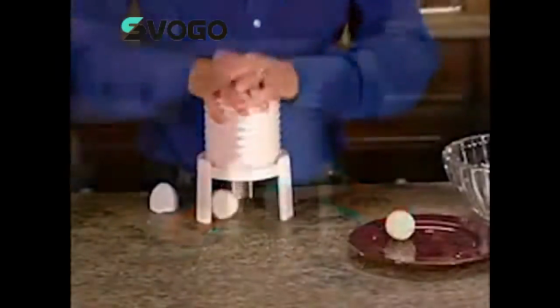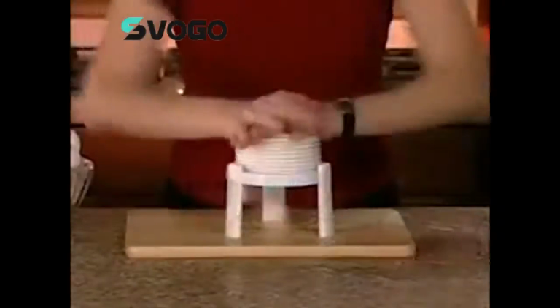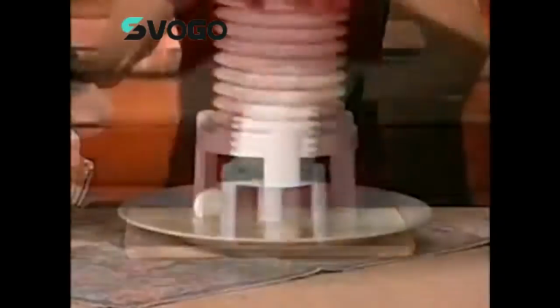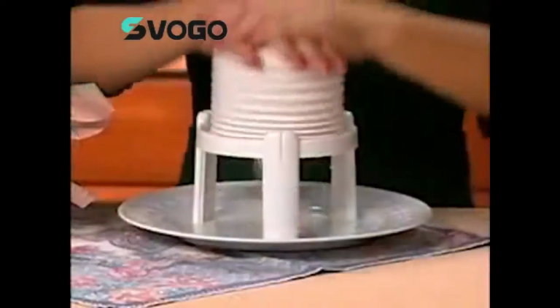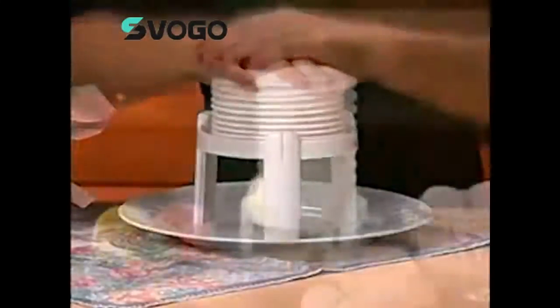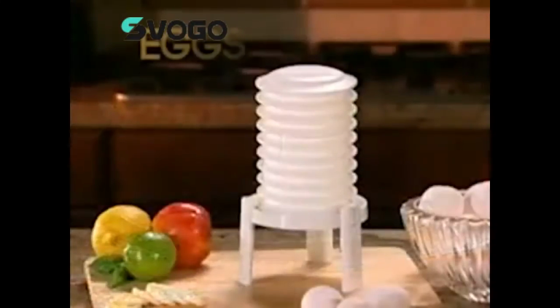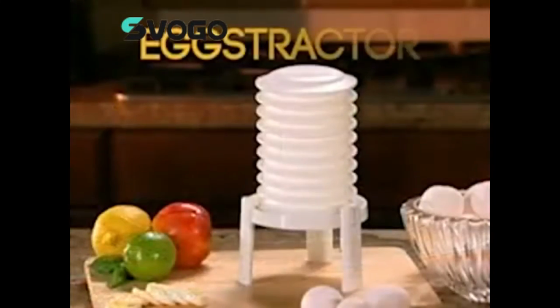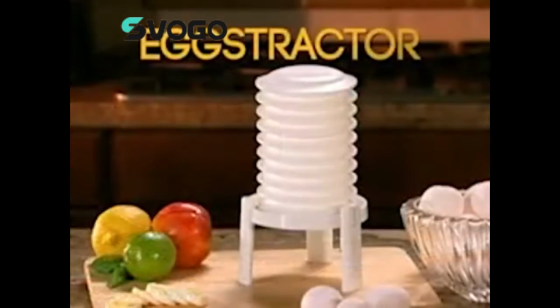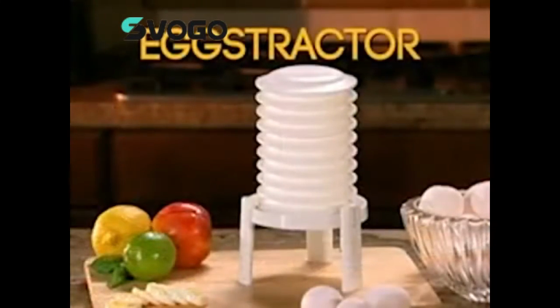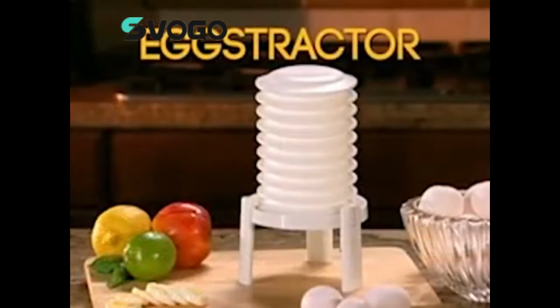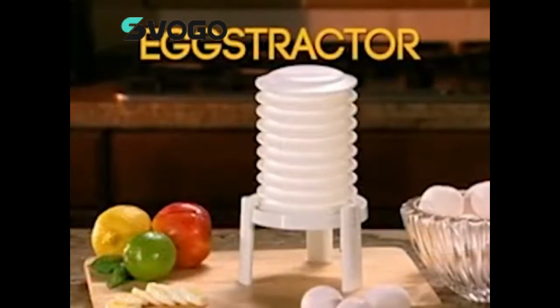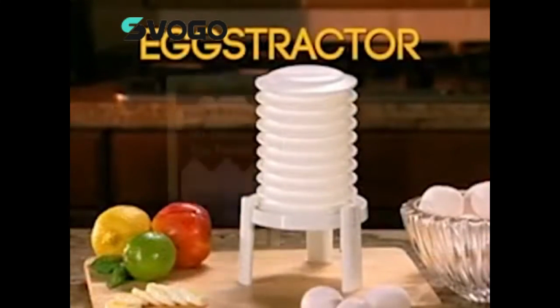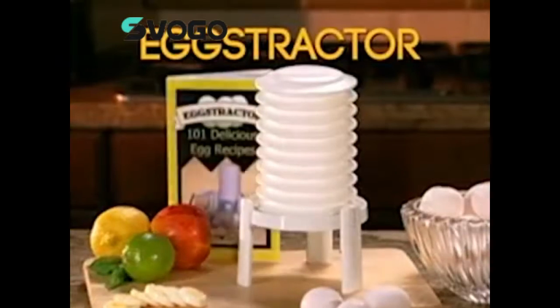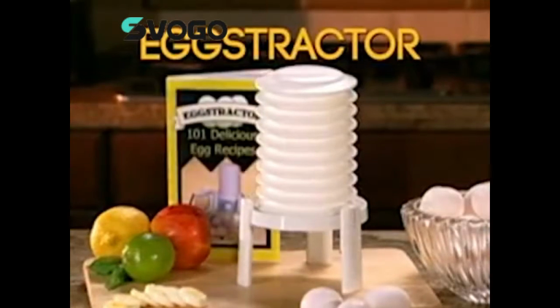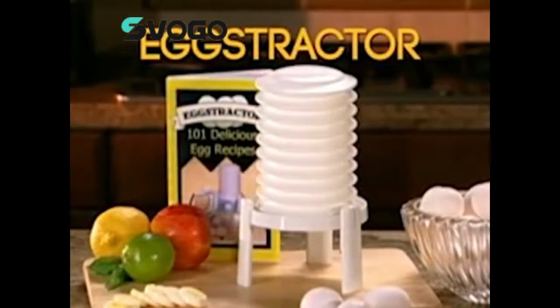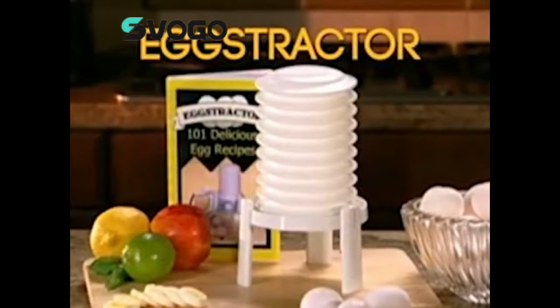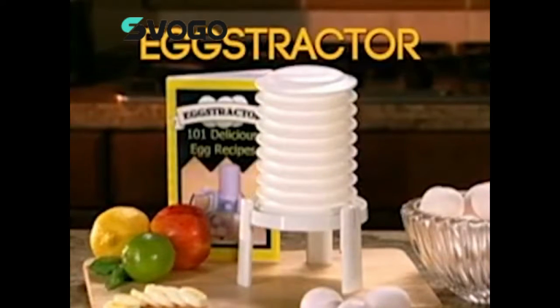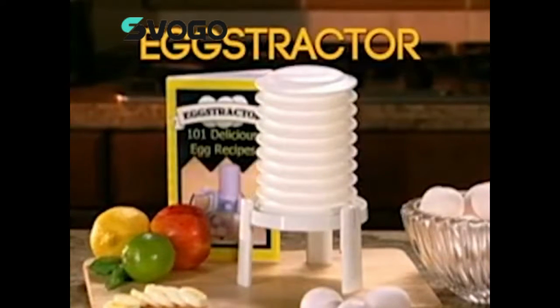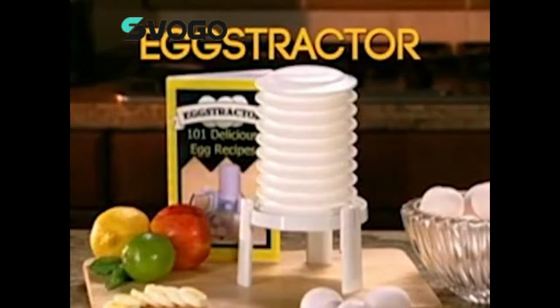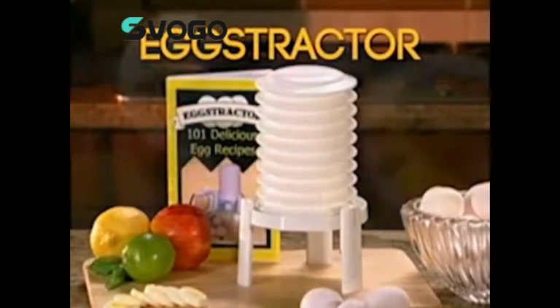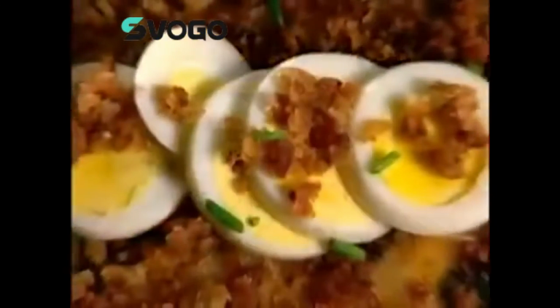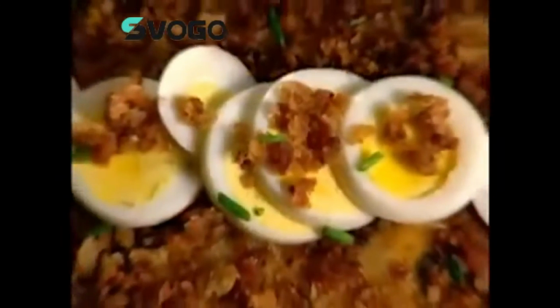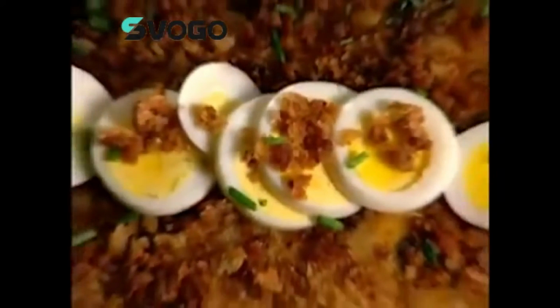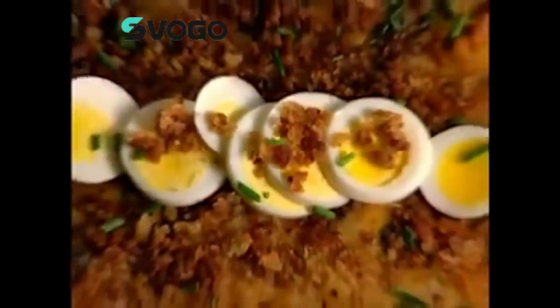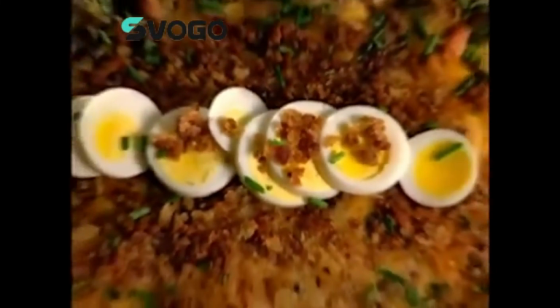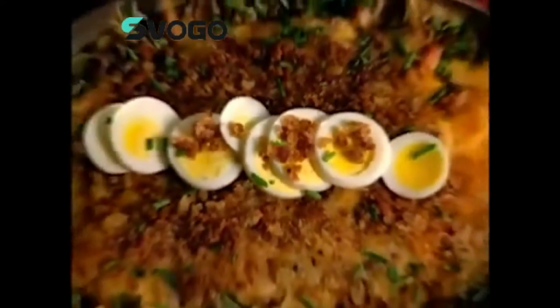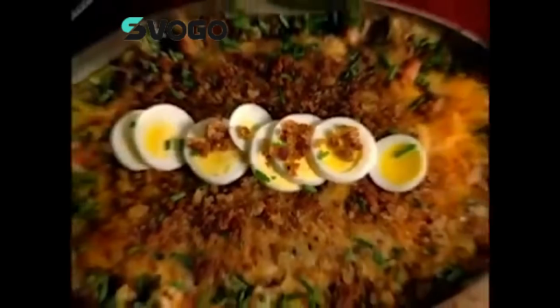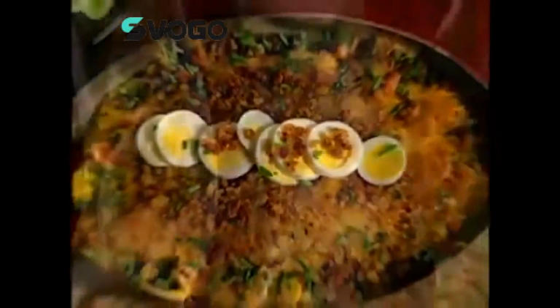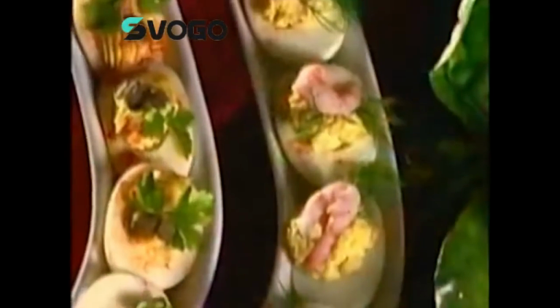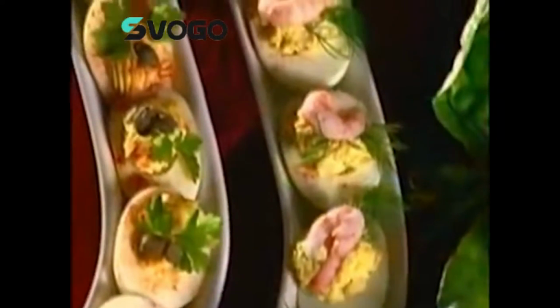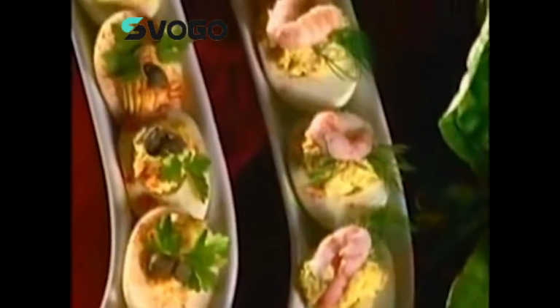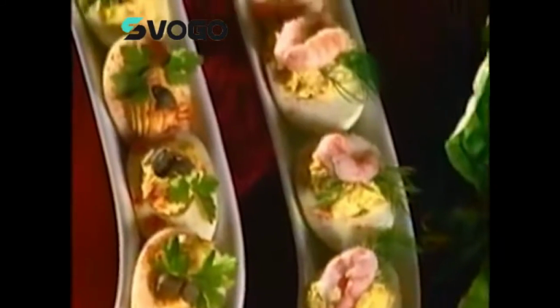Call now and you'll get the patented Extractor for just $9.99. You'll also receive the Extractor 101 Egg Recipe Booklet, filled with delicious high-protein egg dishes your family will love. You never knew eggs could taste this great.